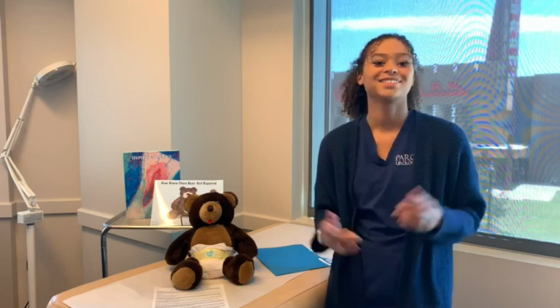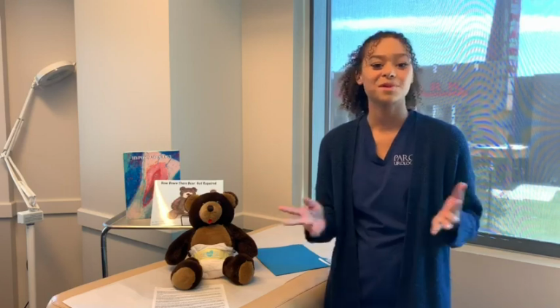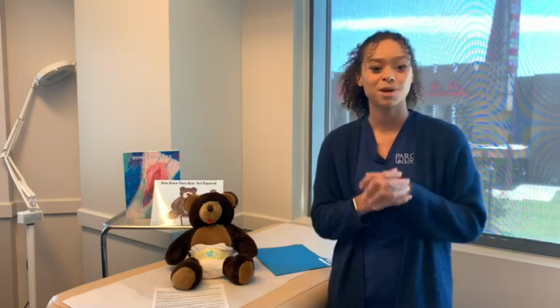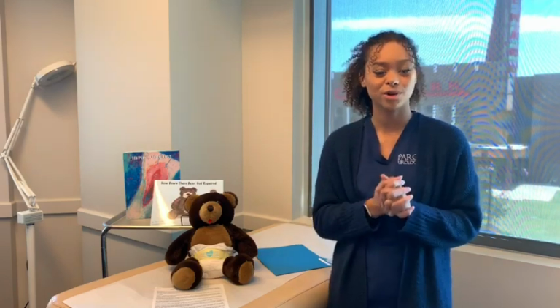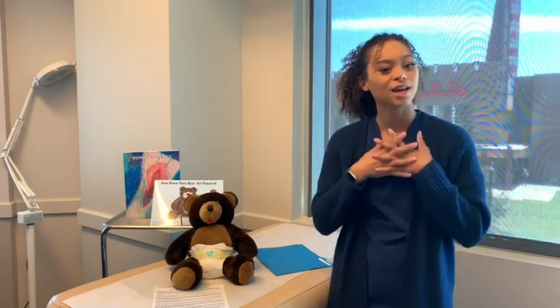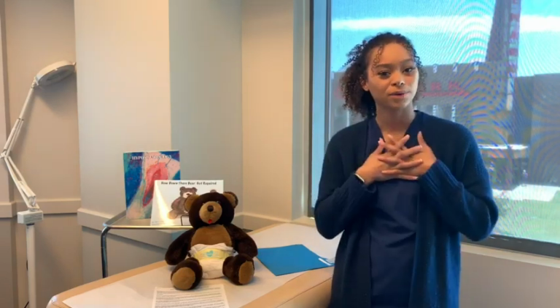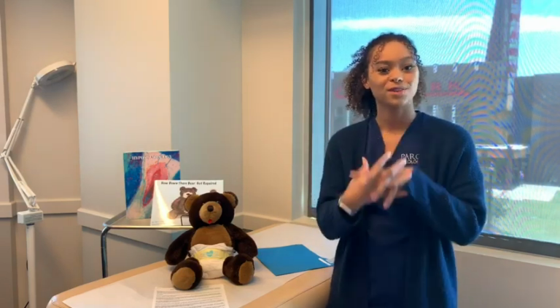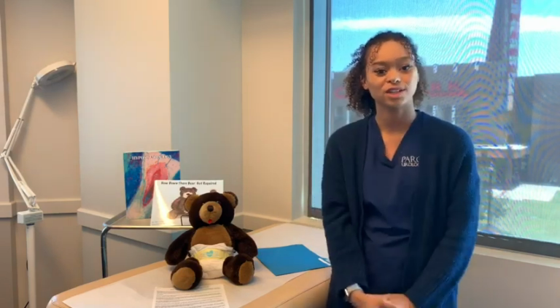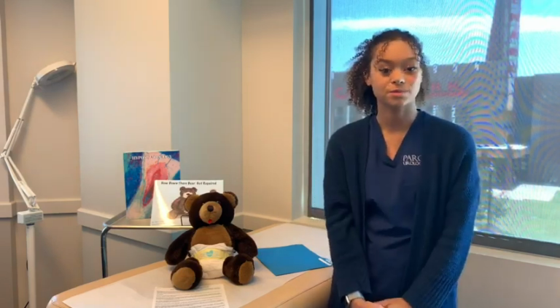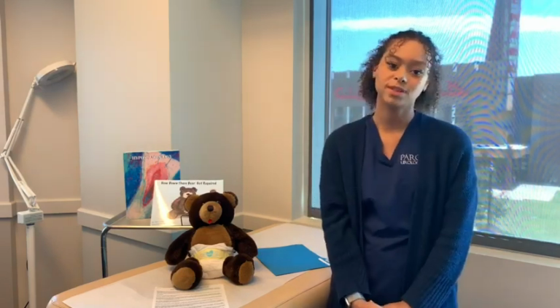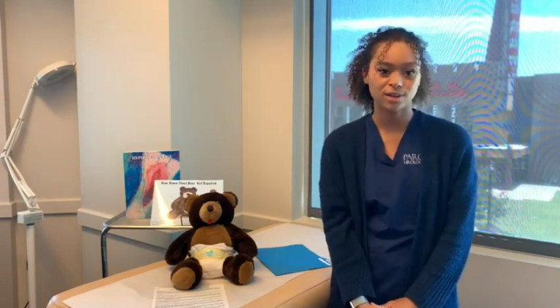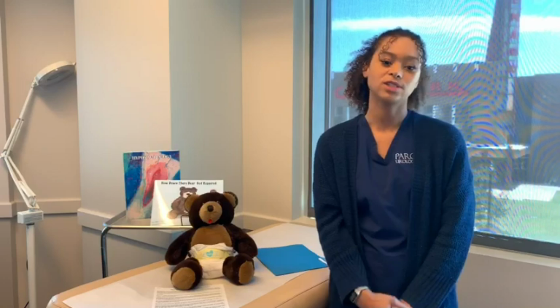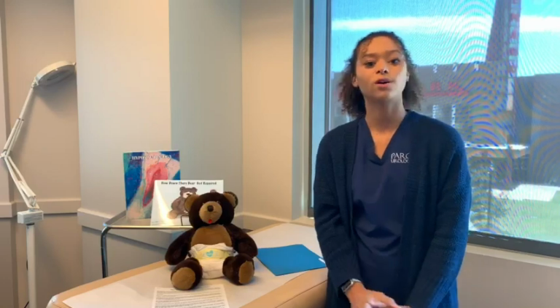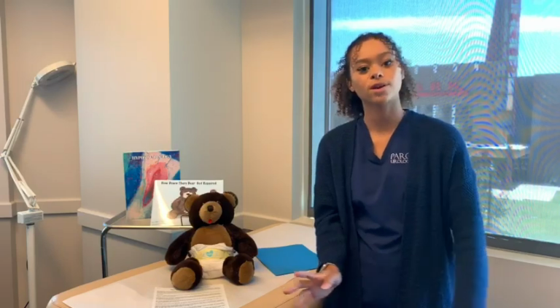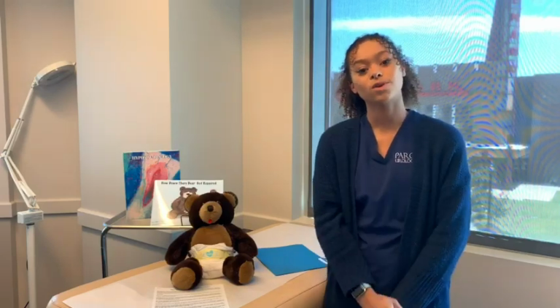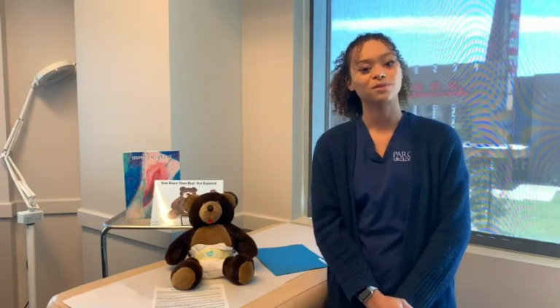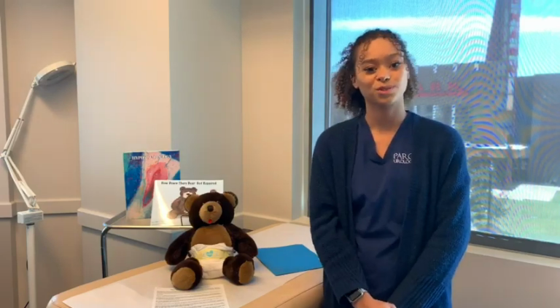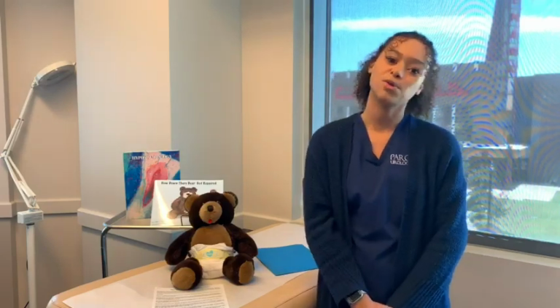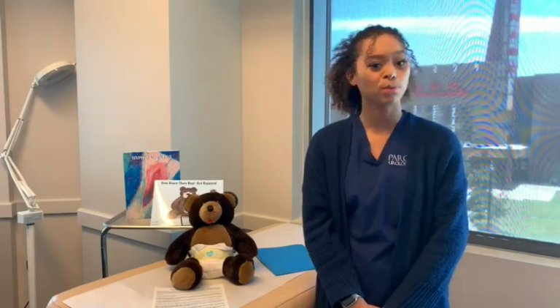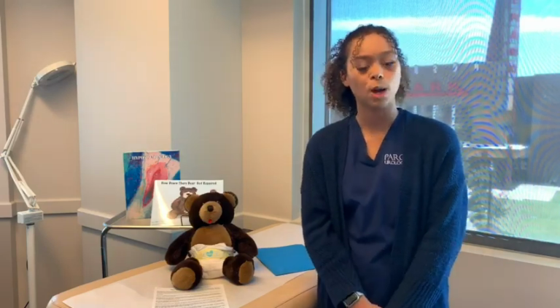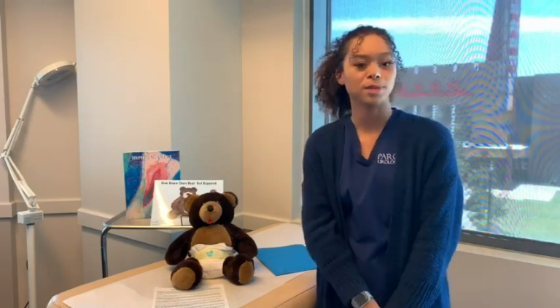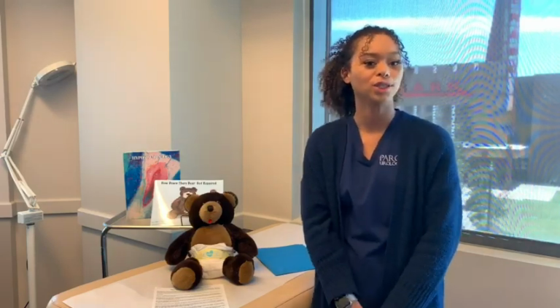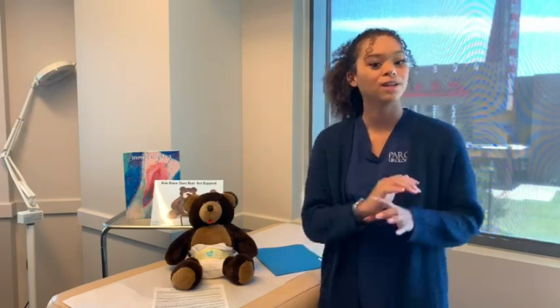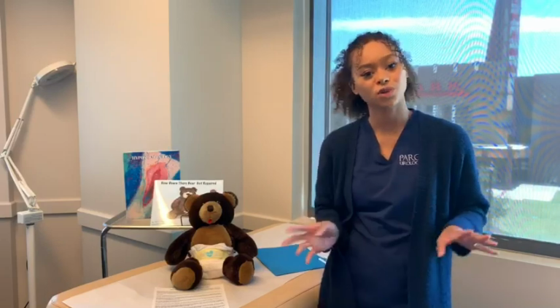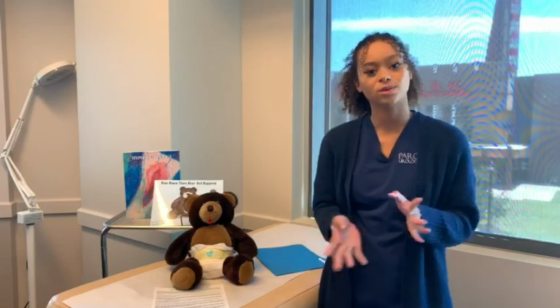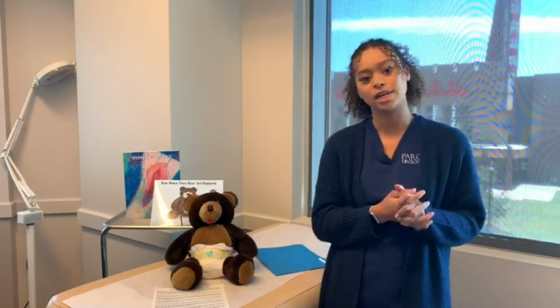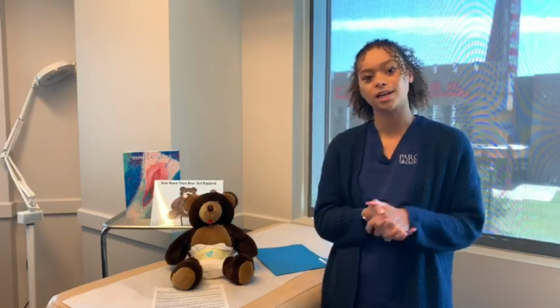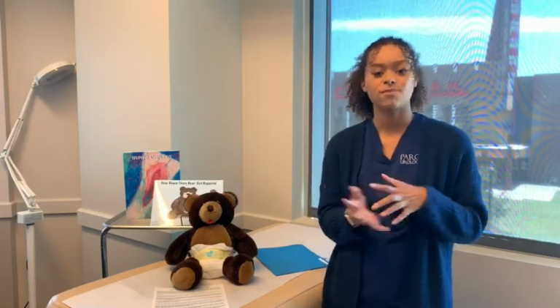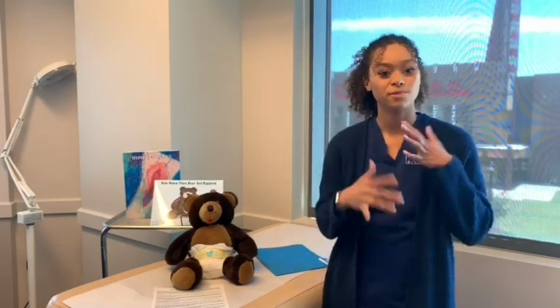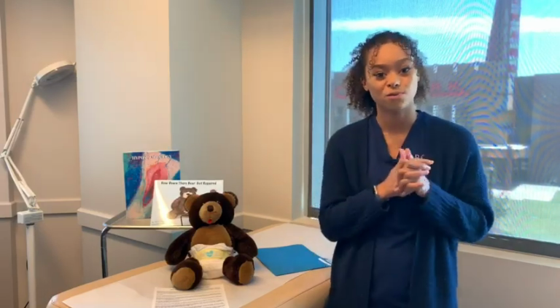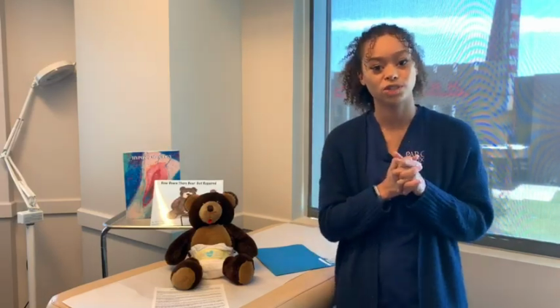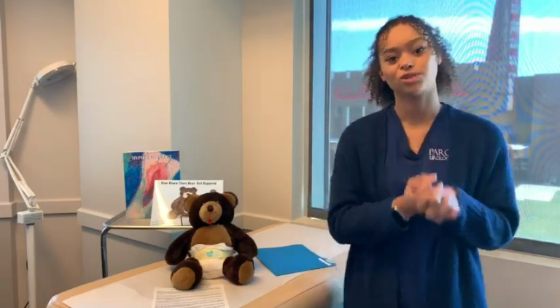Hi, welcome back to Park Parent Pointers. I'm Bree. If you haven't checked out some of my previous videos, I talk all about what to expect for surgery, pre-op, post-op, pain medication, tons of frequently asked questions that I get, and that way you can be more informed for your child's surgery.